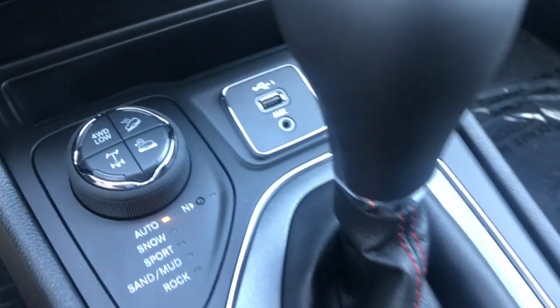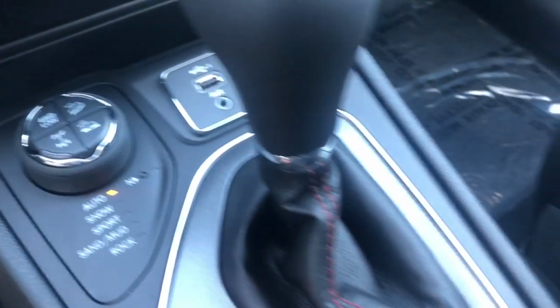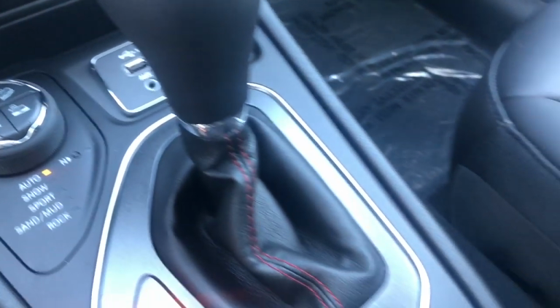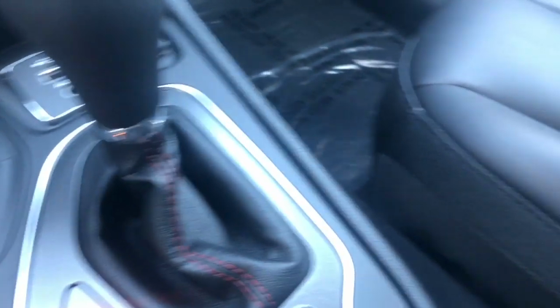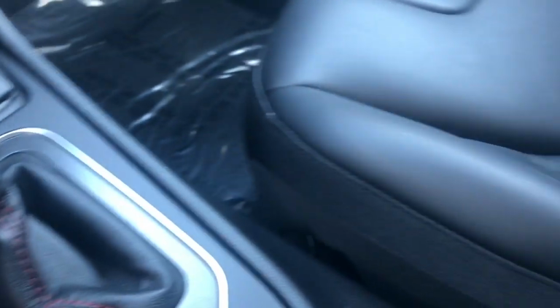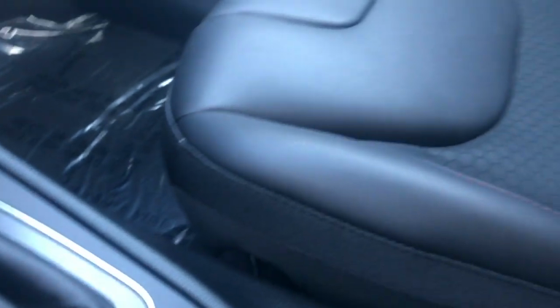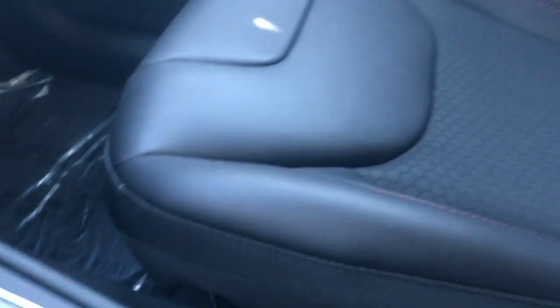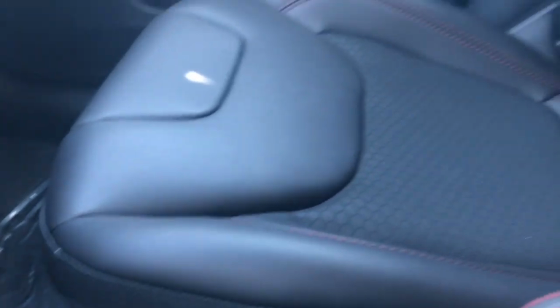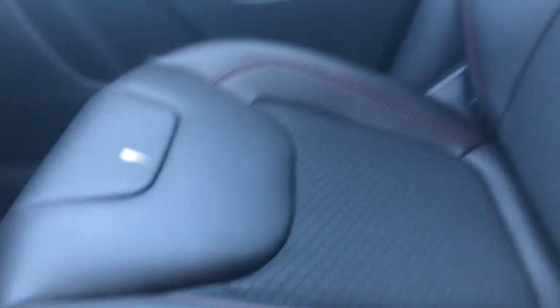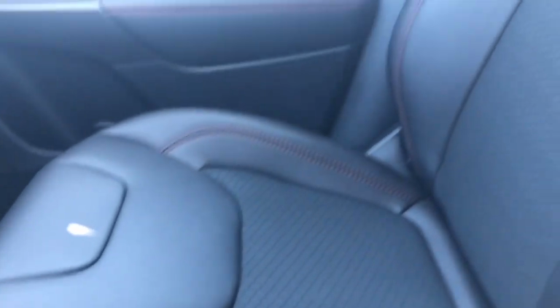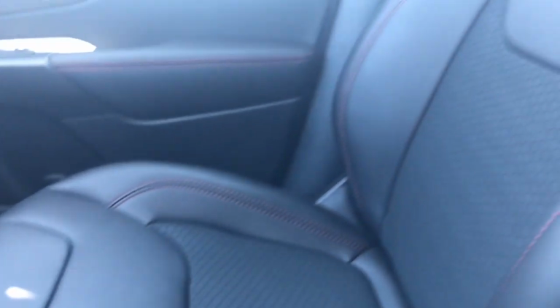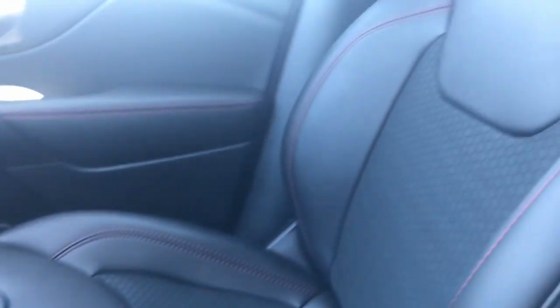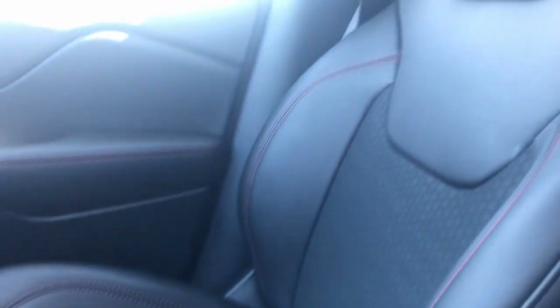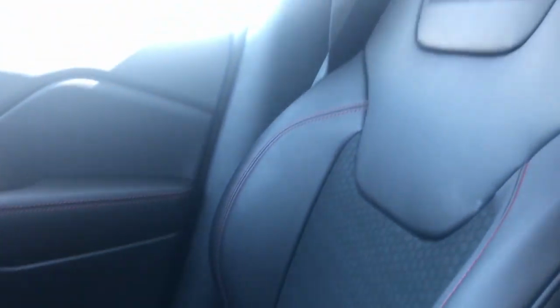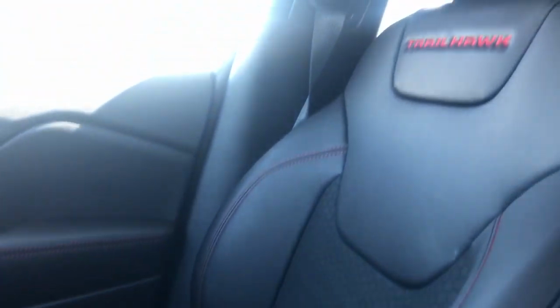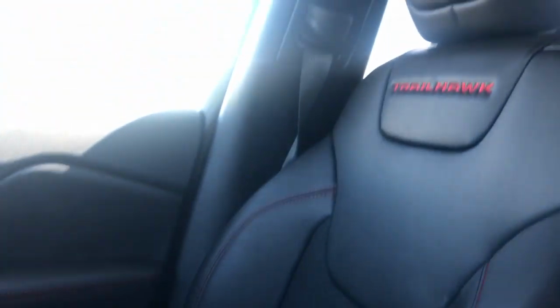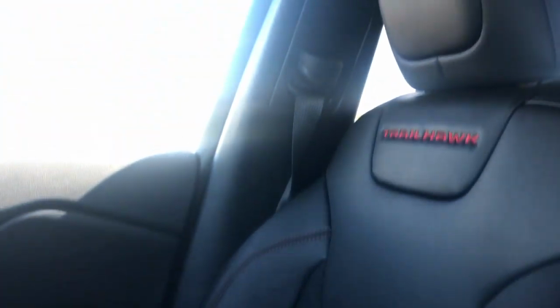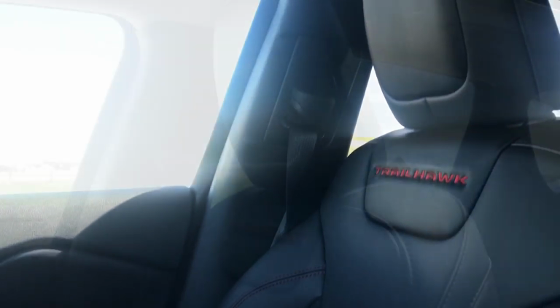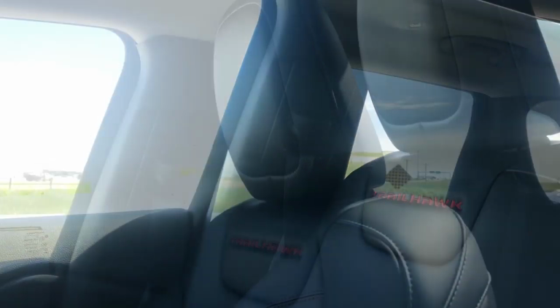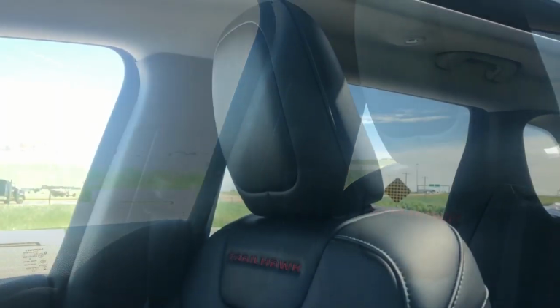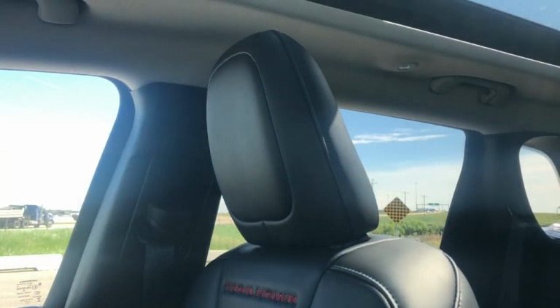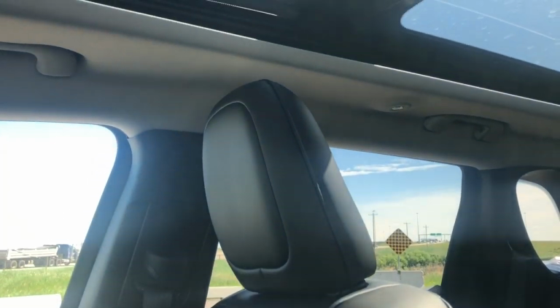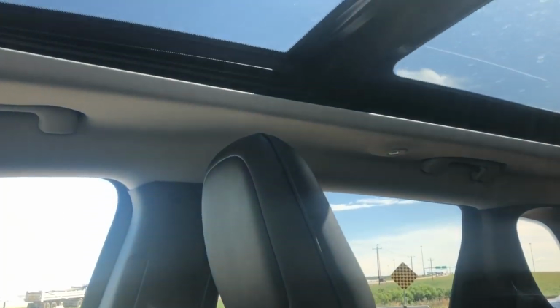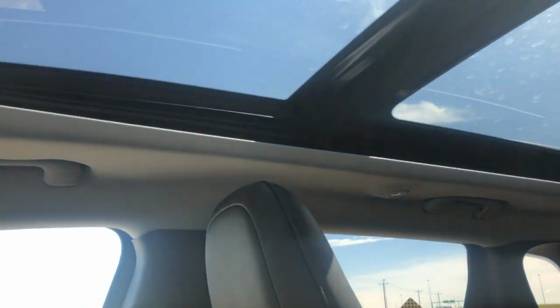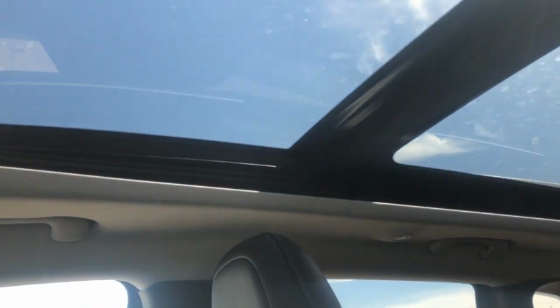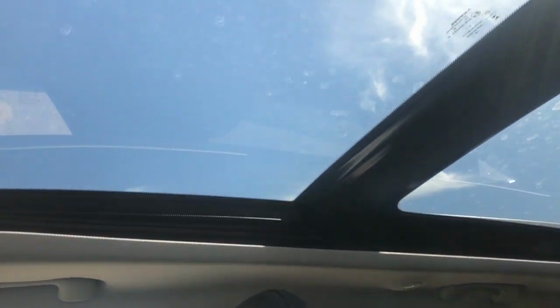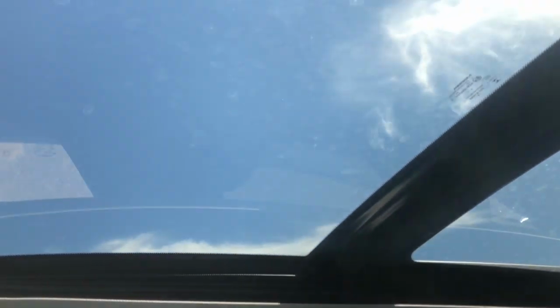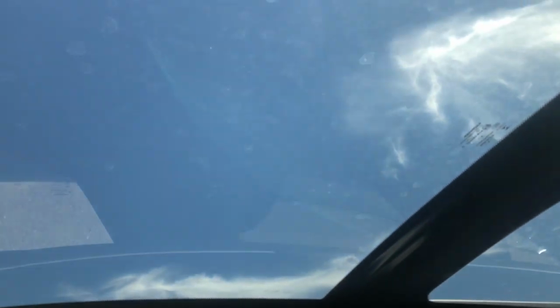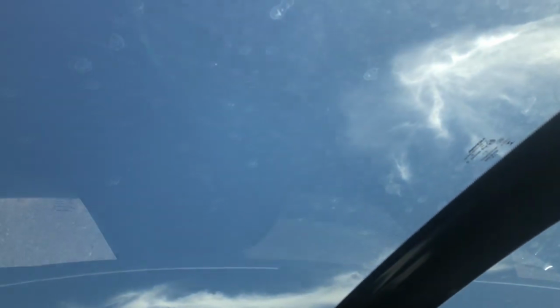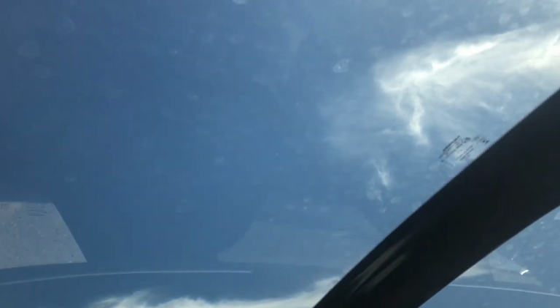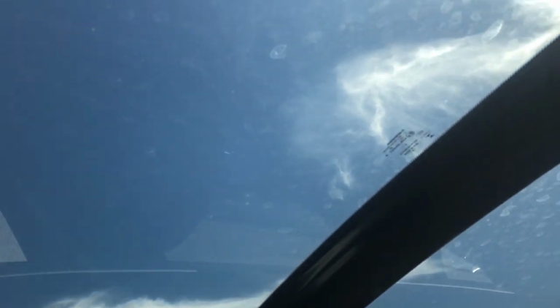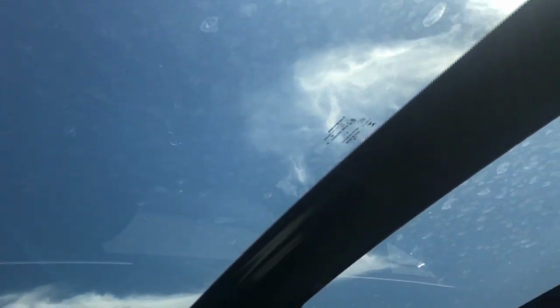The seats in here are premium leather and cloth seats, and they are heated. It also comes with a dual-pane panoramic sunroof.